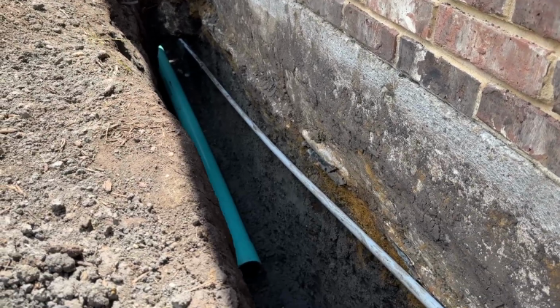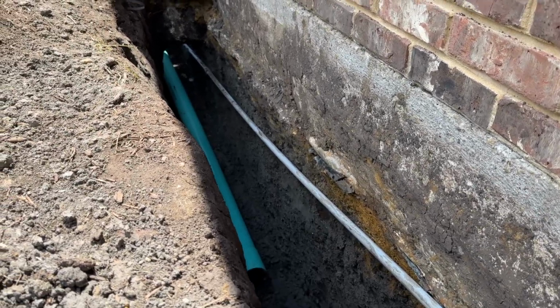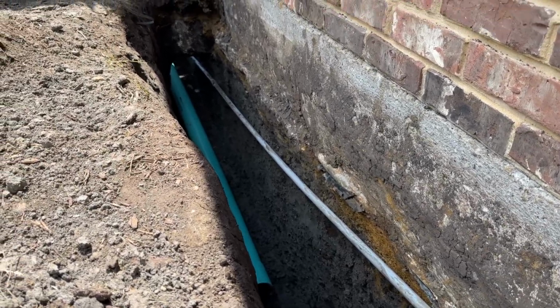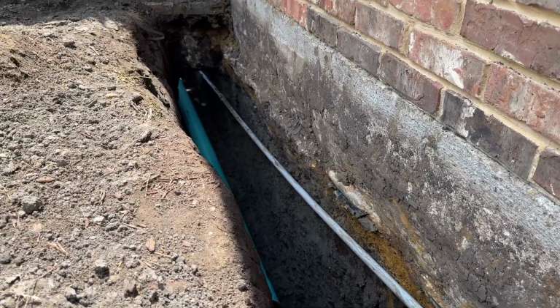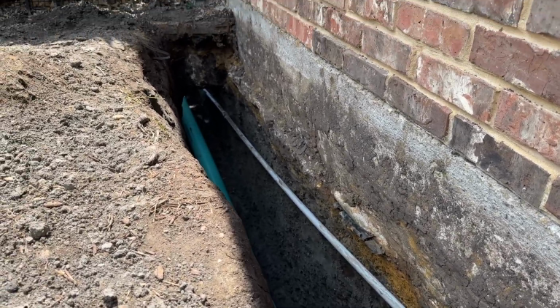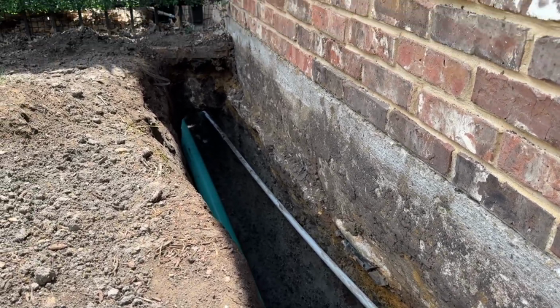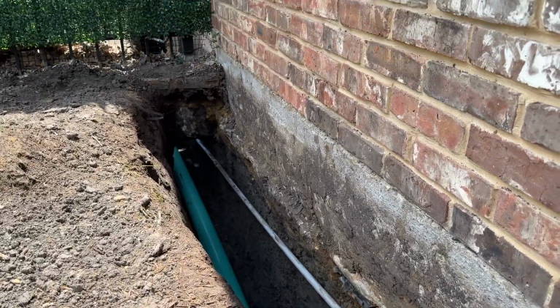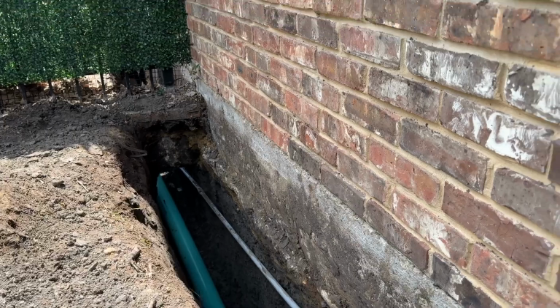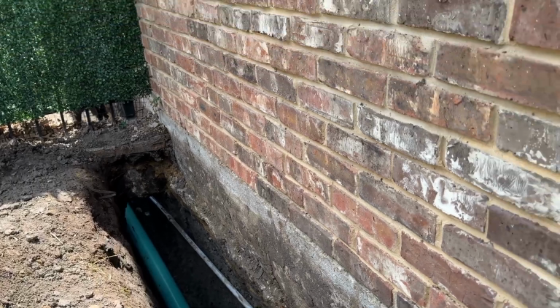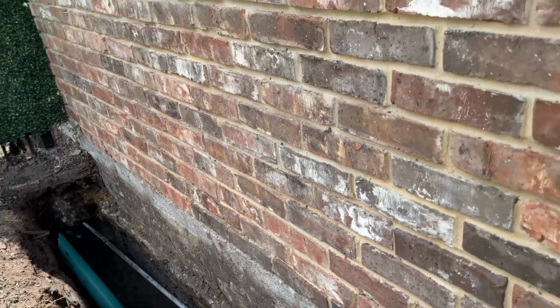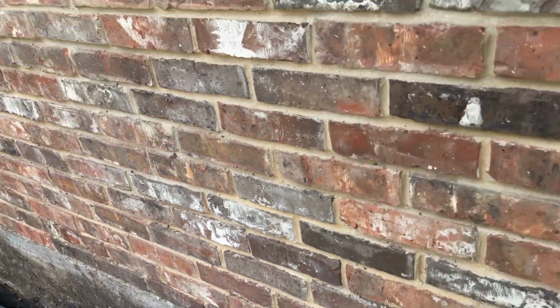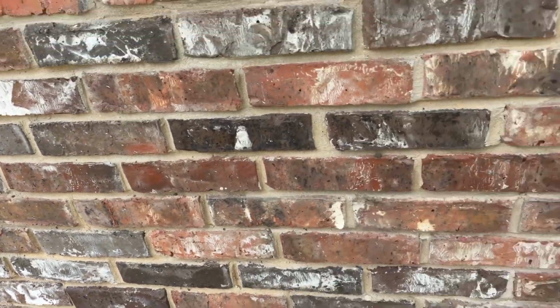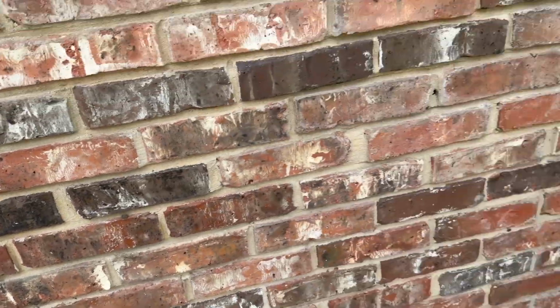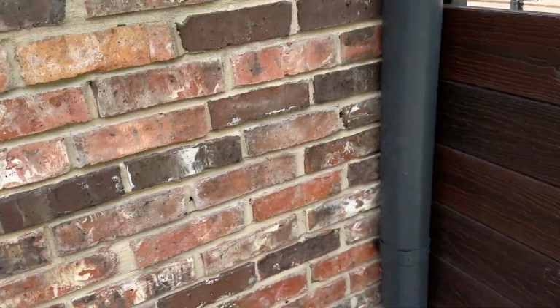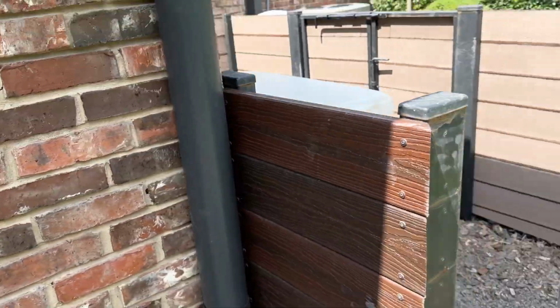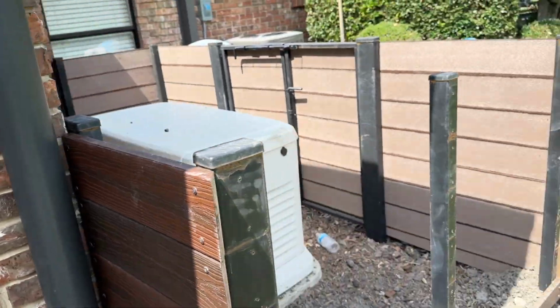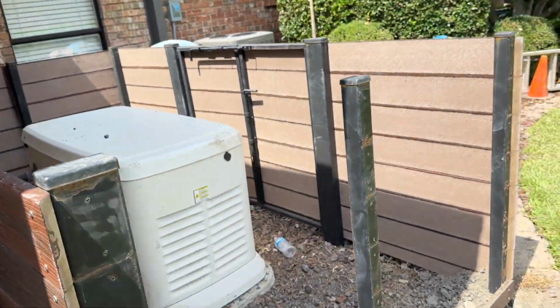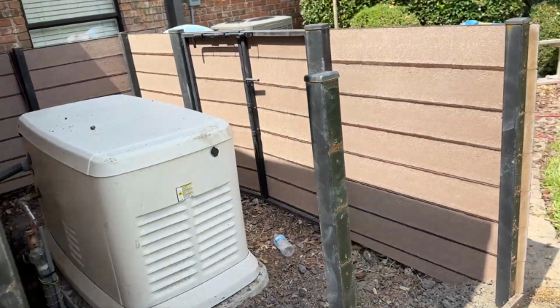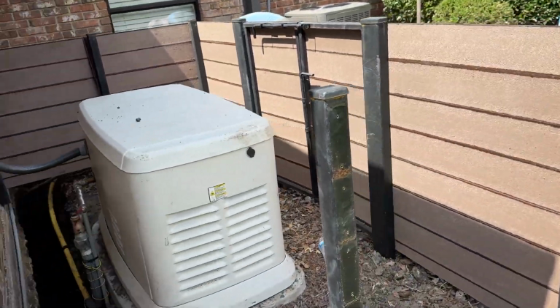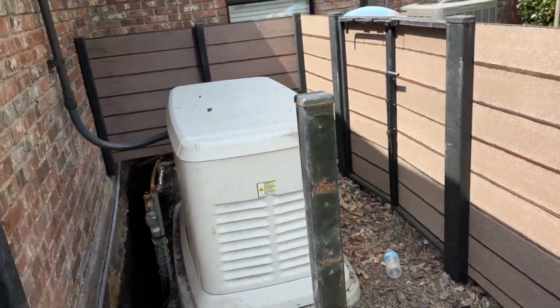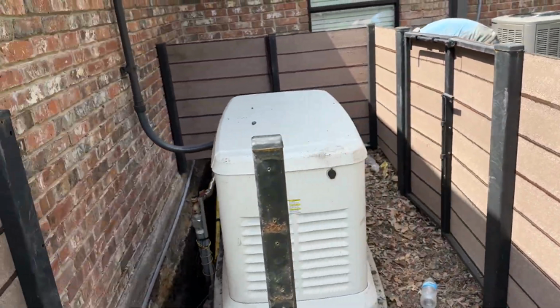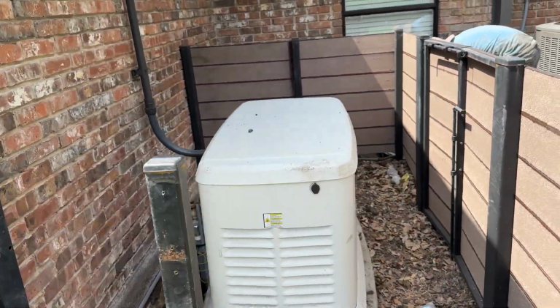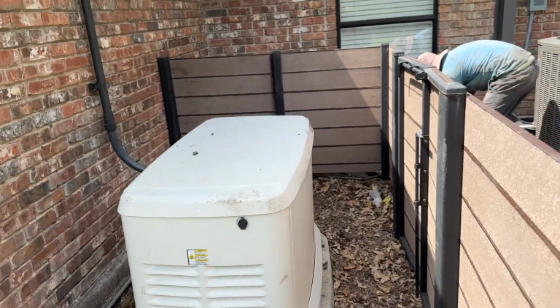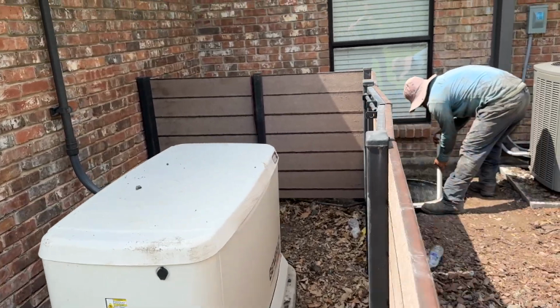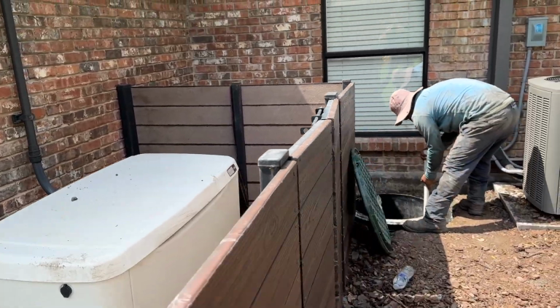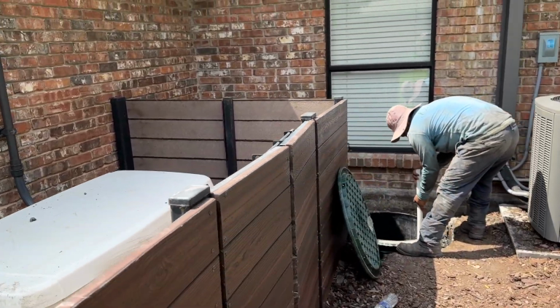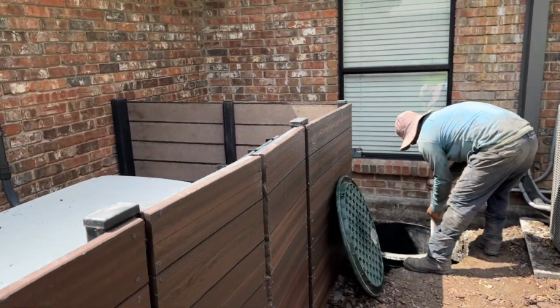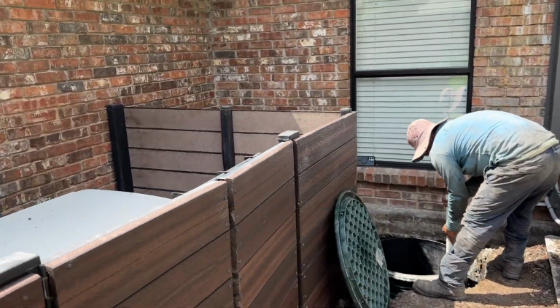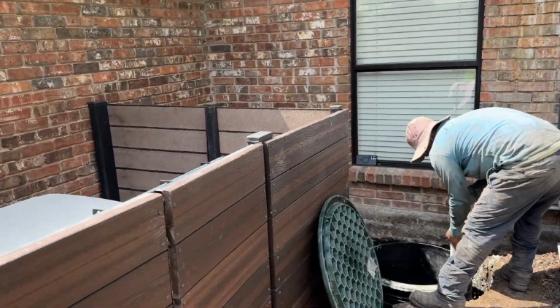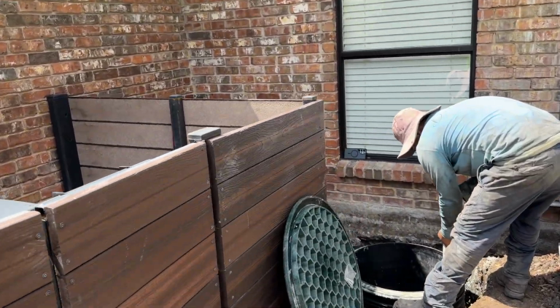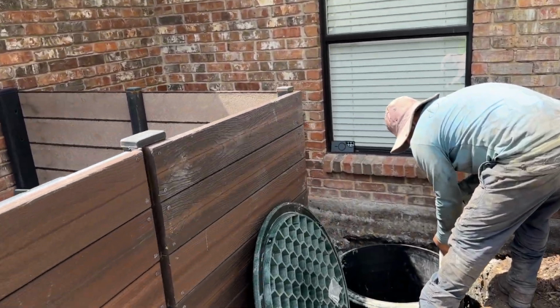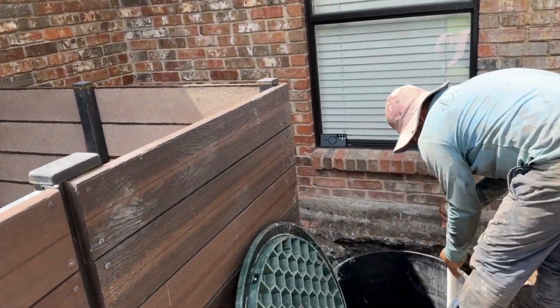That's going to pull any moisture out, any hydrostatic pressure out from under, and prevent further hydrostatic pressure in the future.